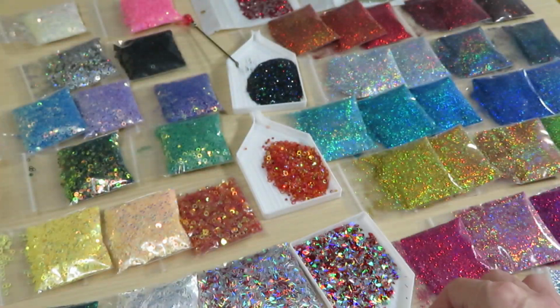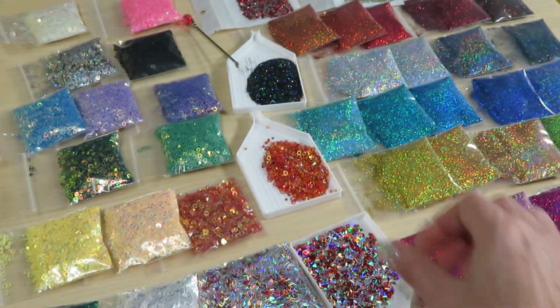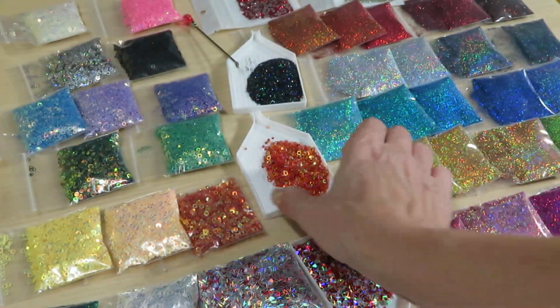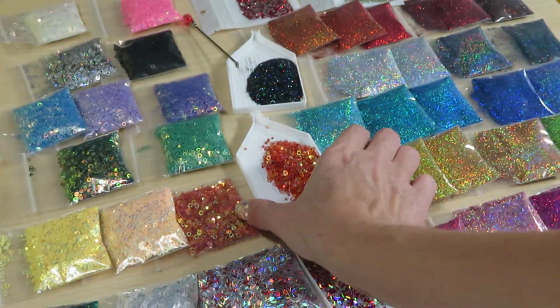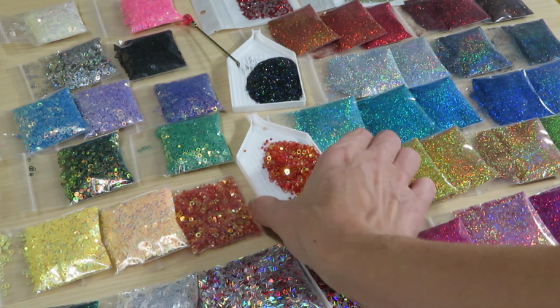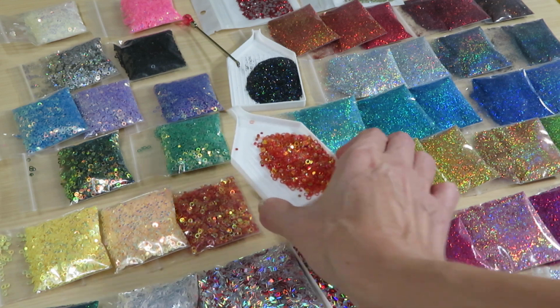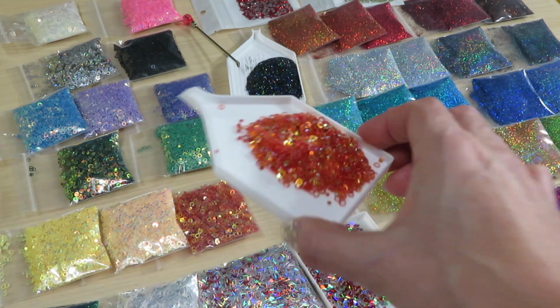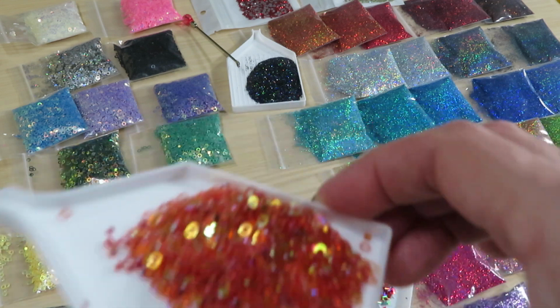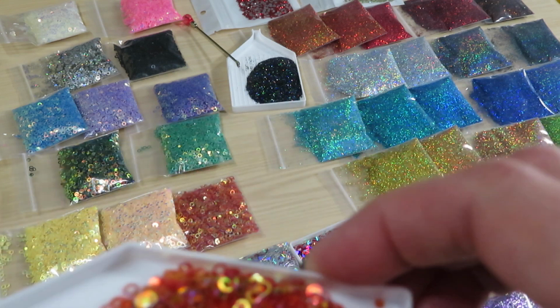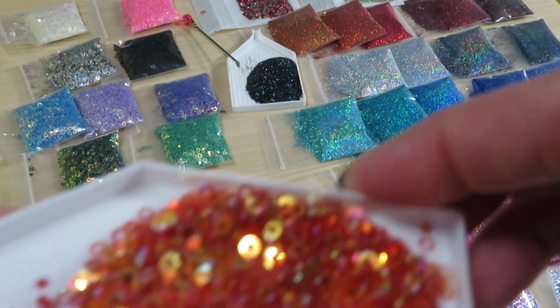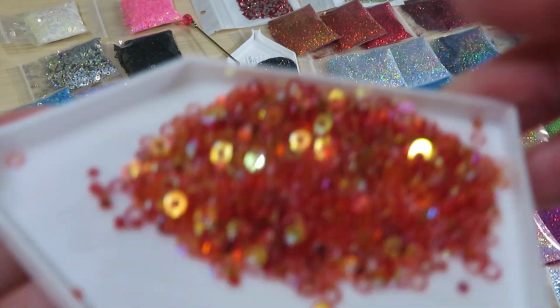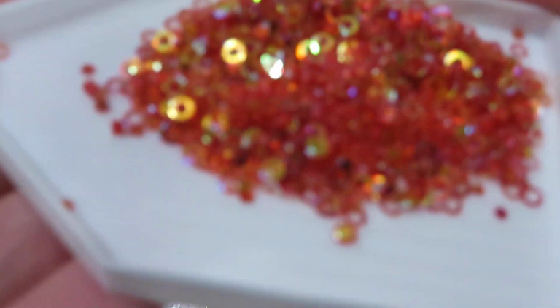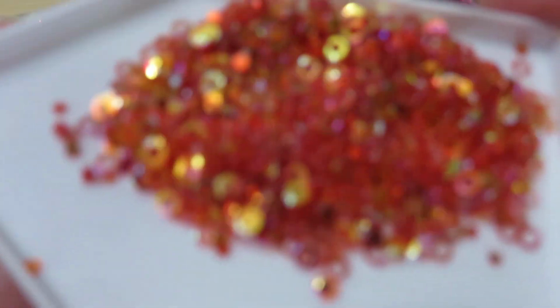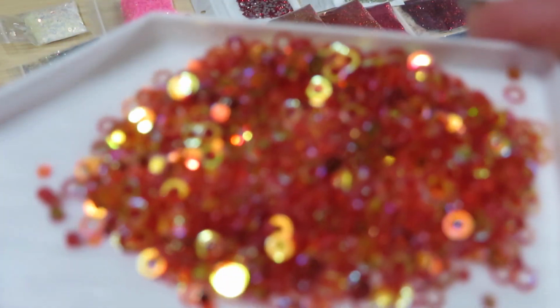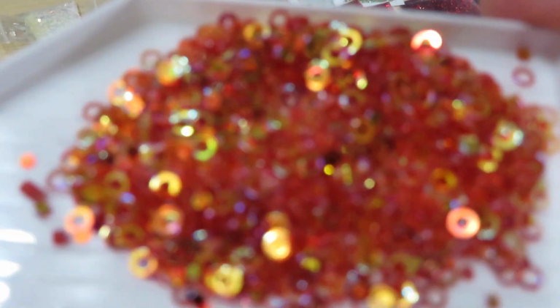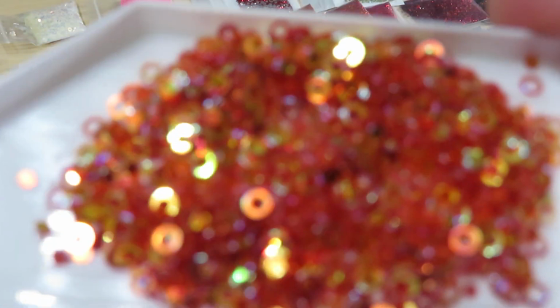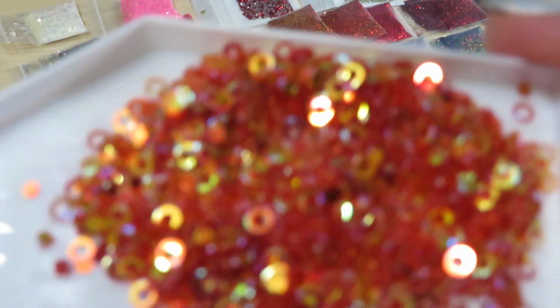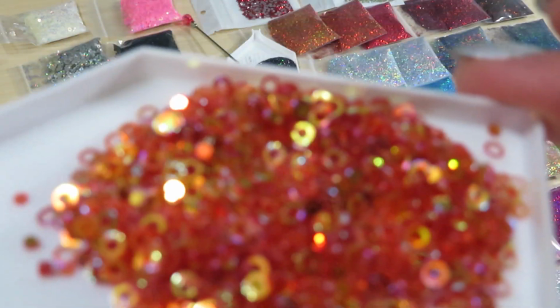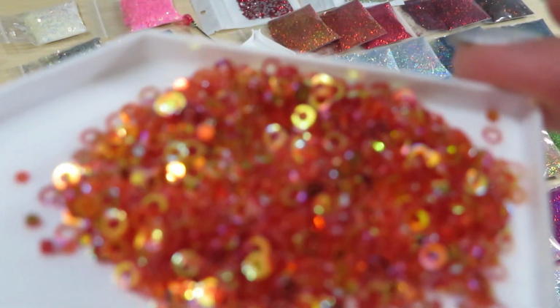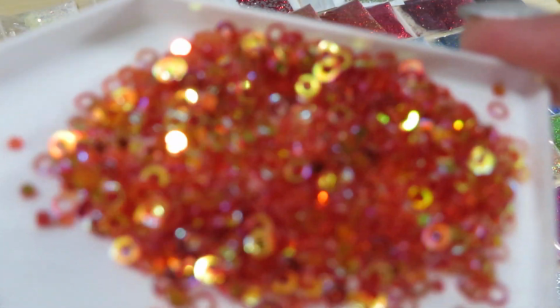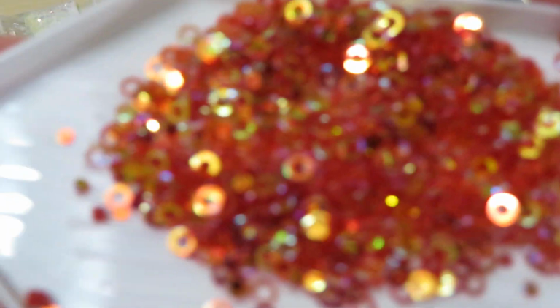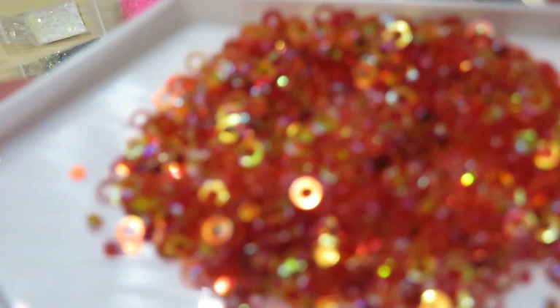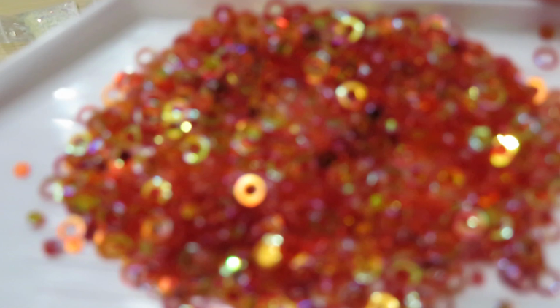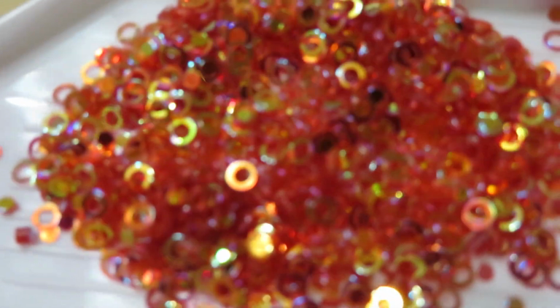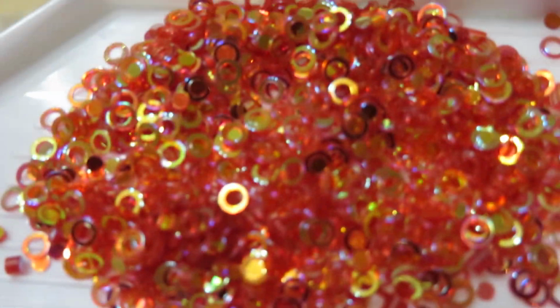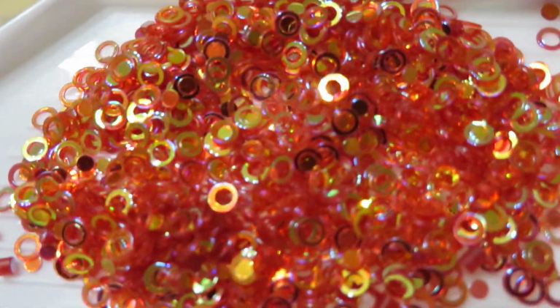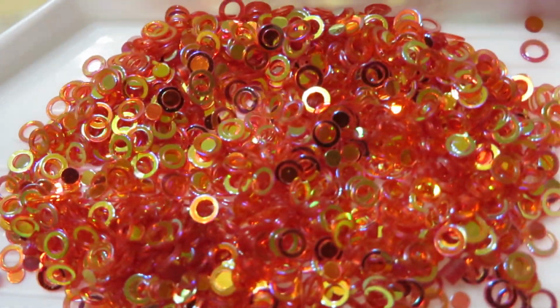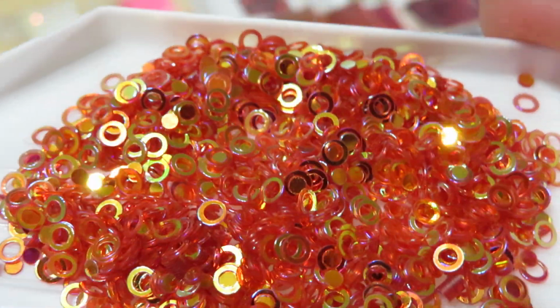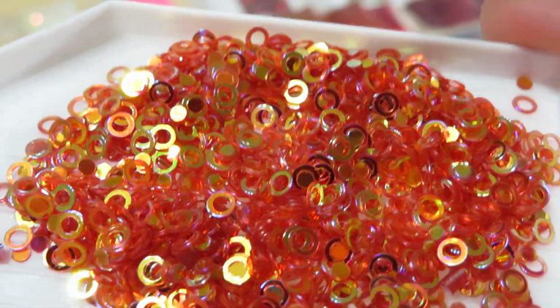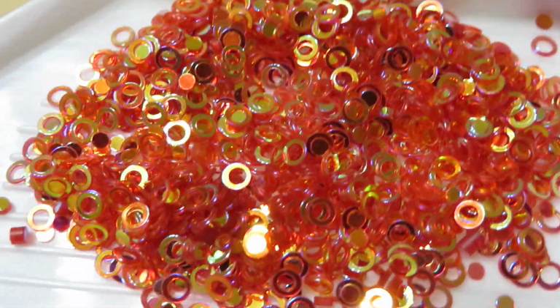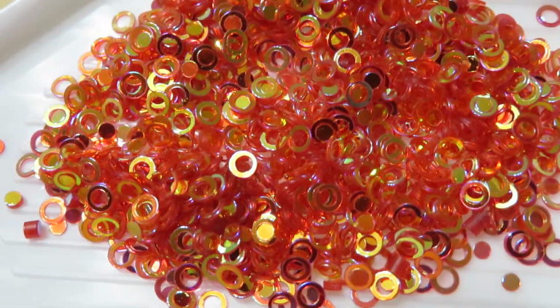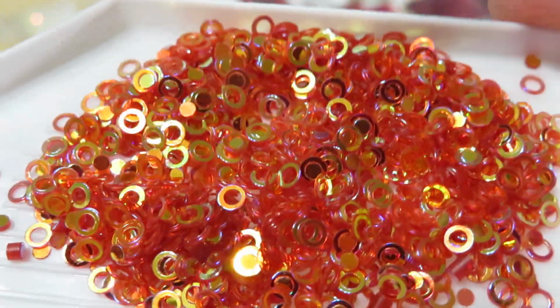All of these glitters — if you do projects with resin, oh my god, this is your store to shop guys! Look at that — it's absolutely gorgeous.